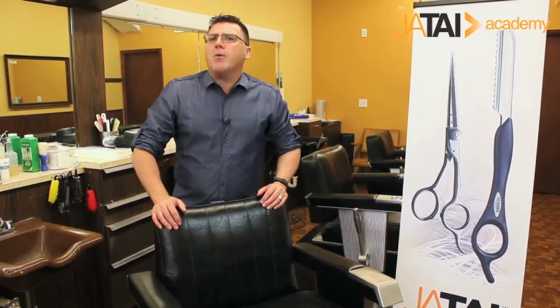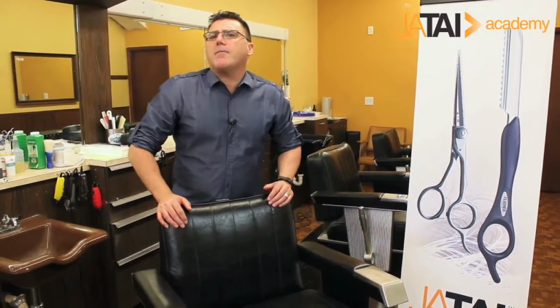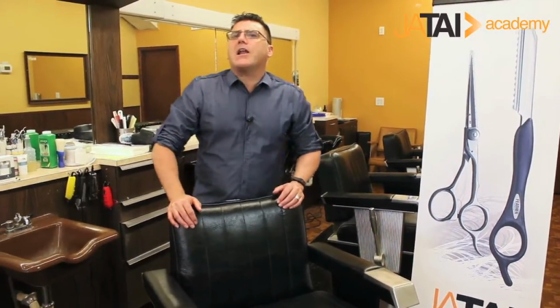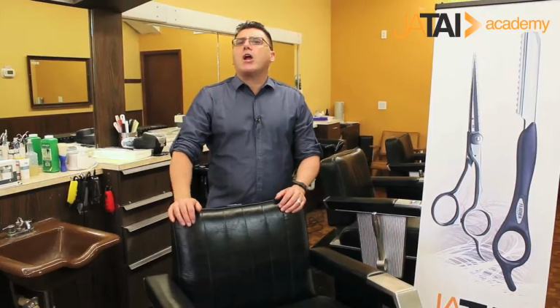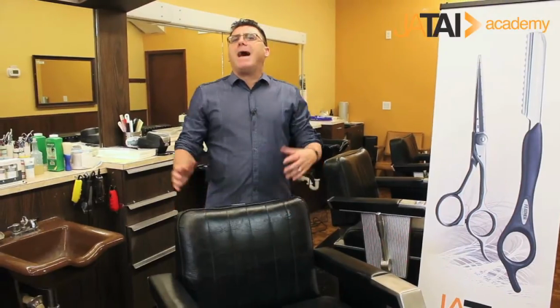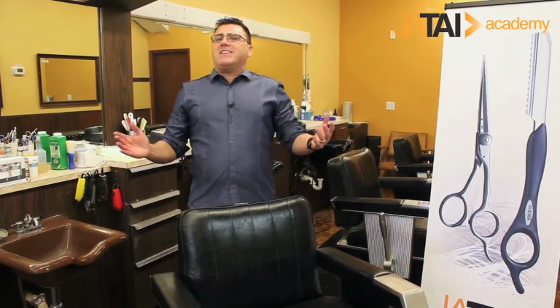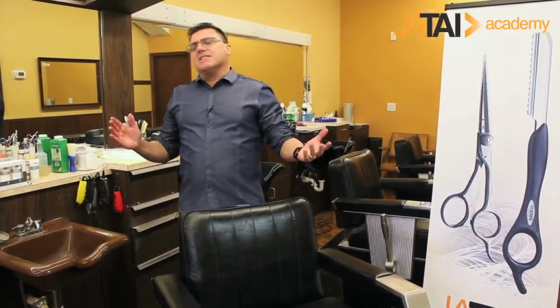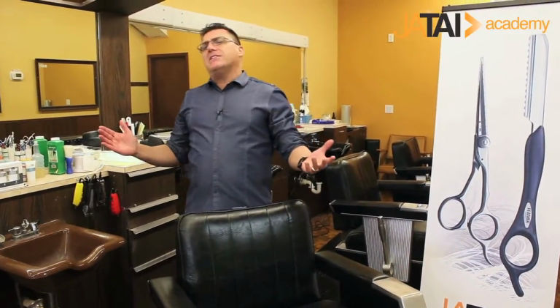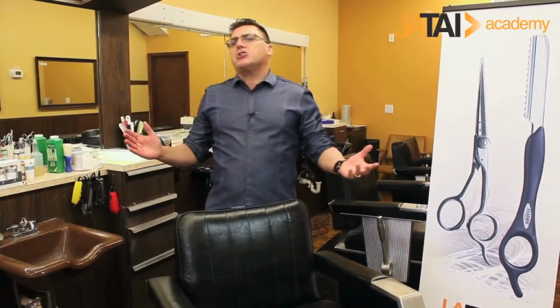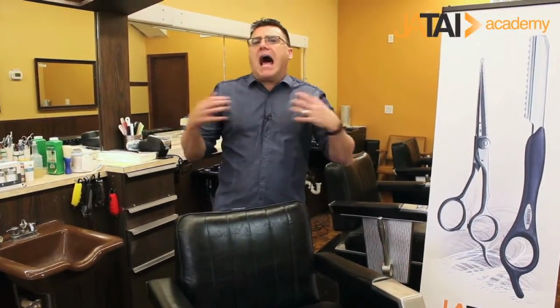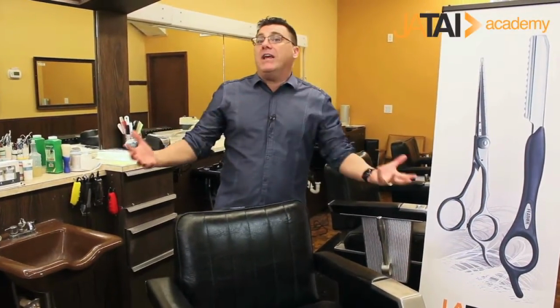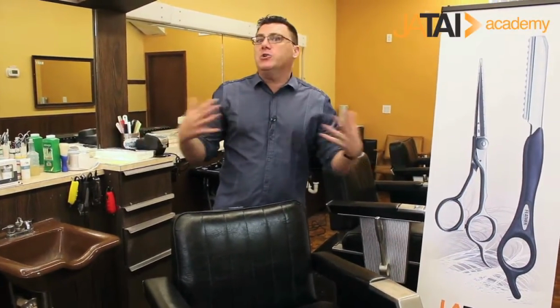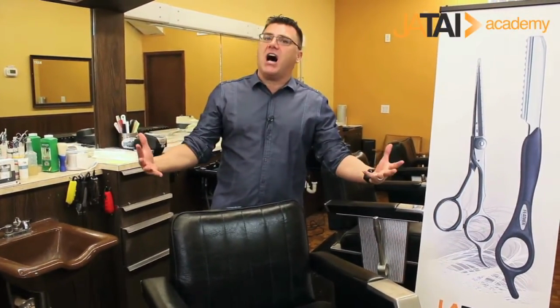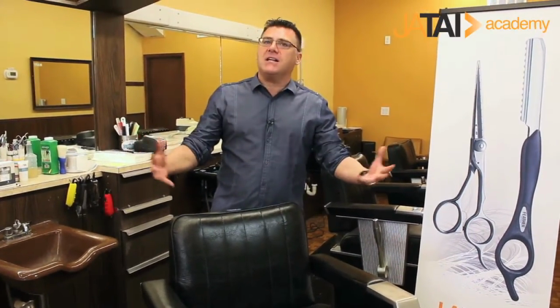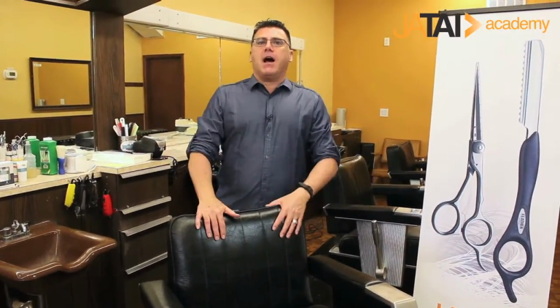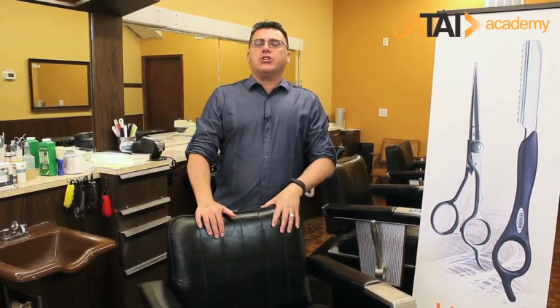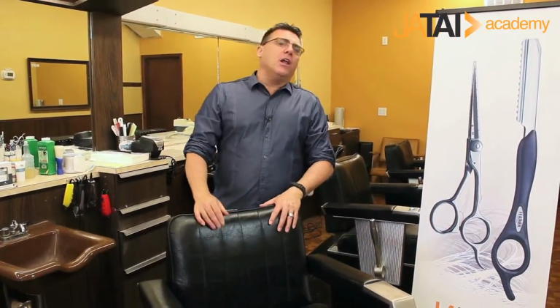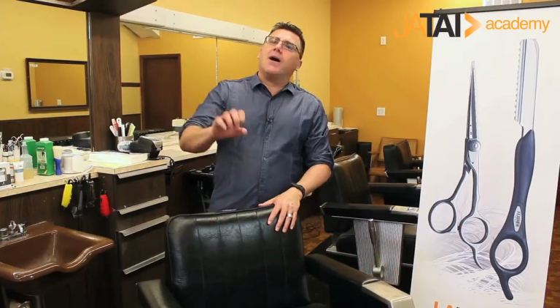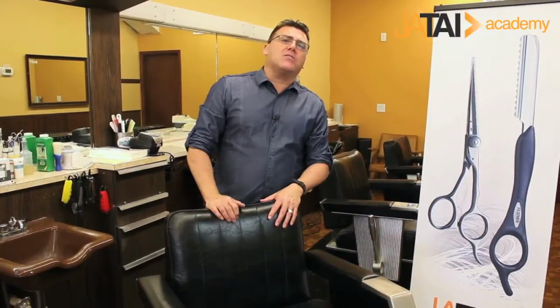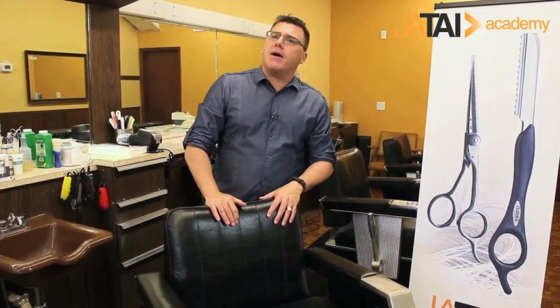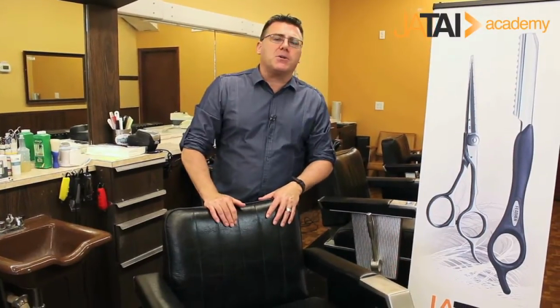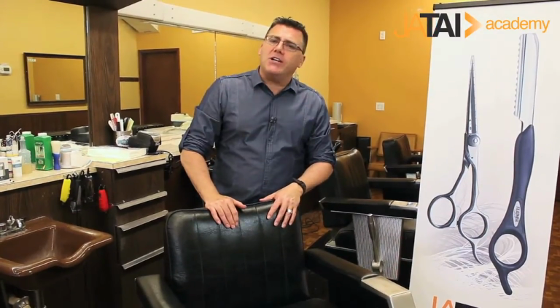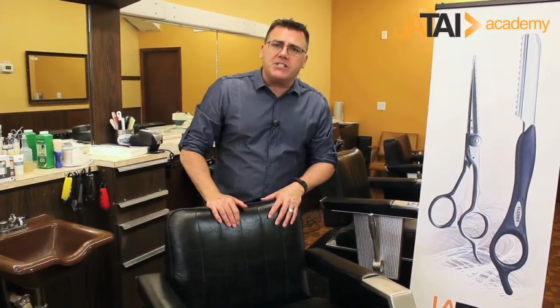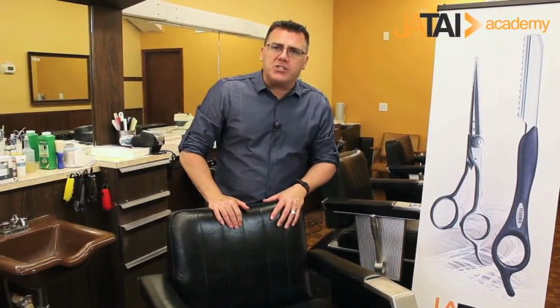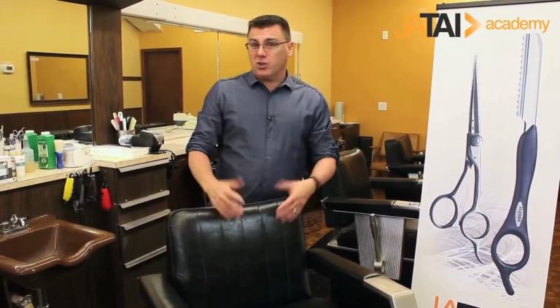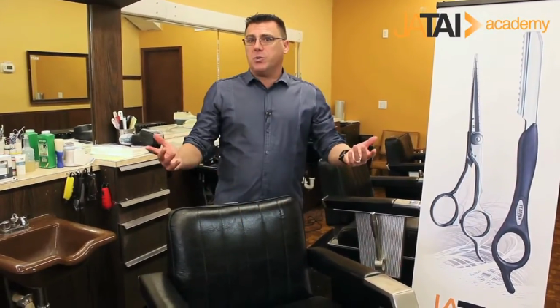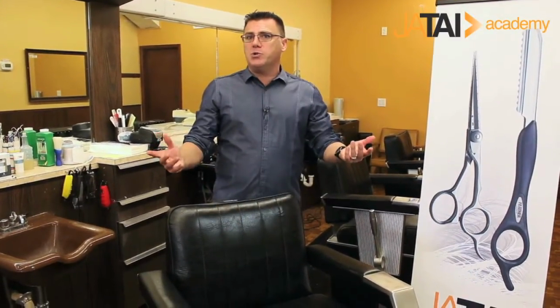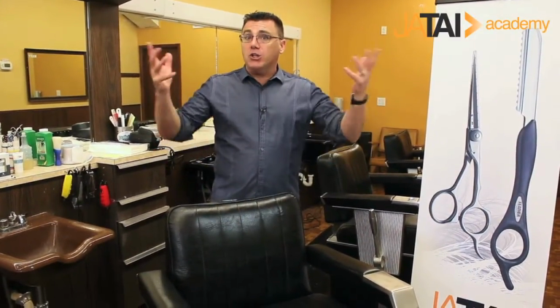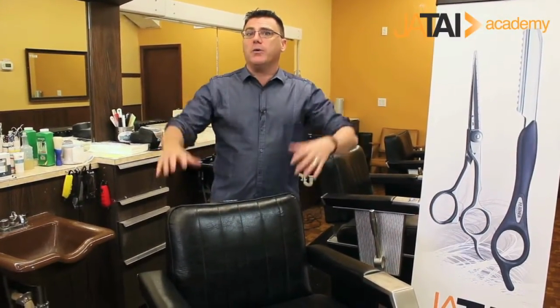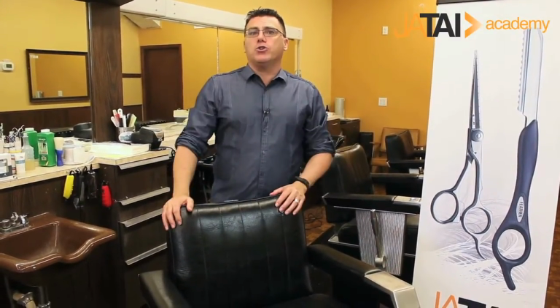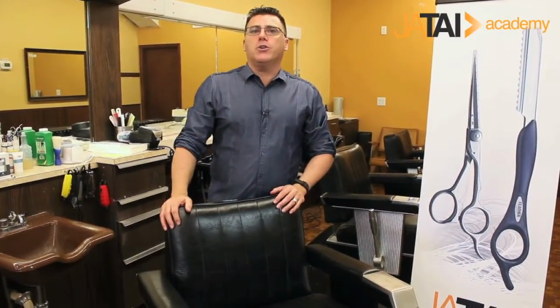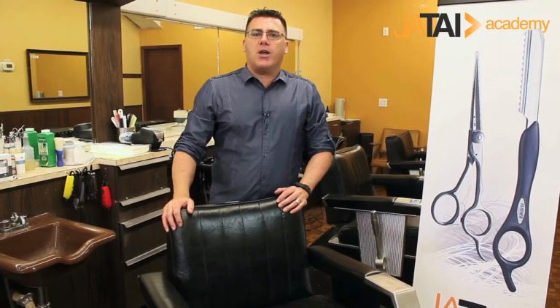I want to talk about a category I call body tech. It's a little bit of discussion about how we use ourselves behind the chair. I like to talk about clippers and razors and scissors — the tools we use — and you're an important tool in the equation.